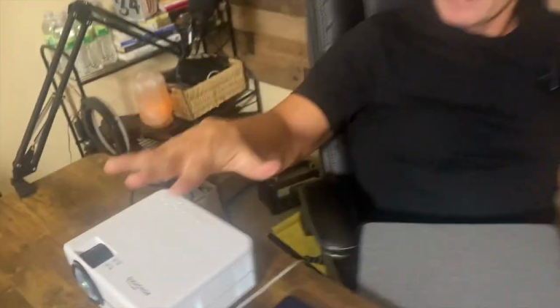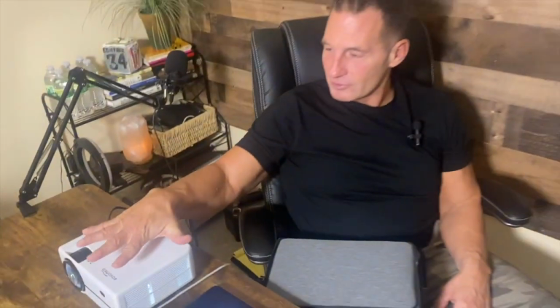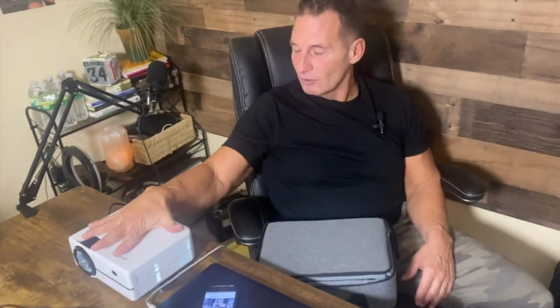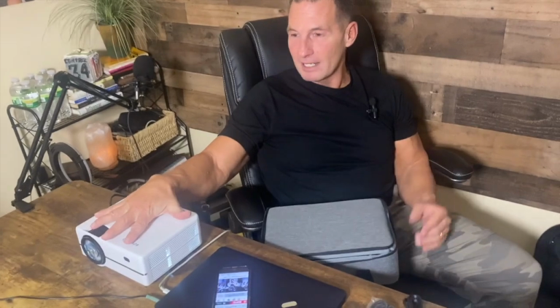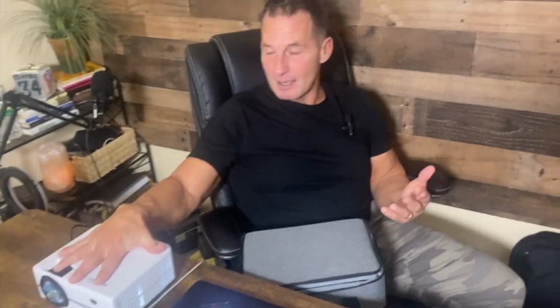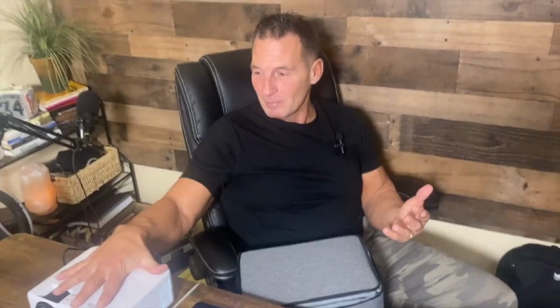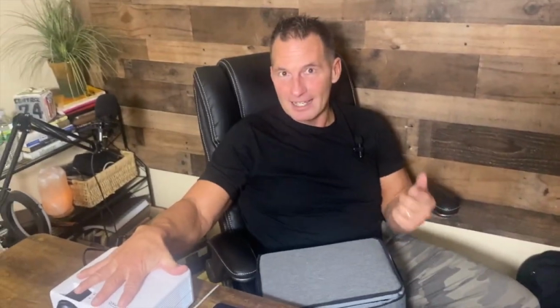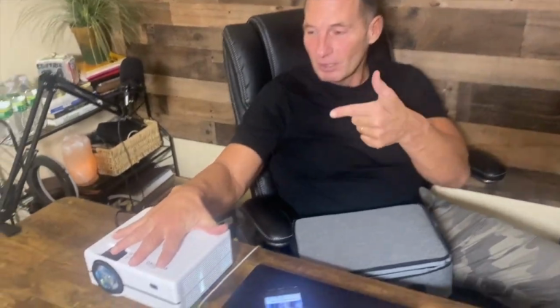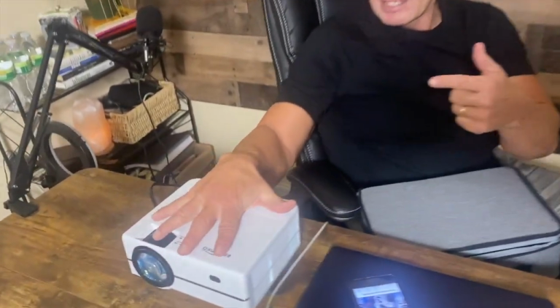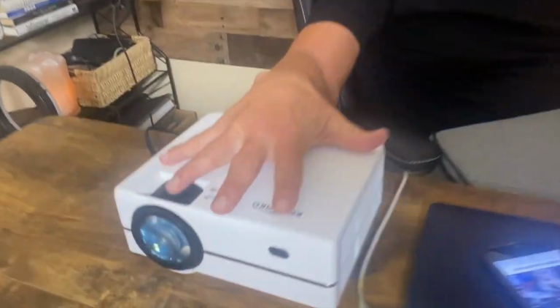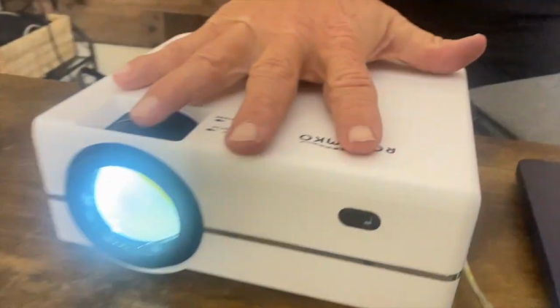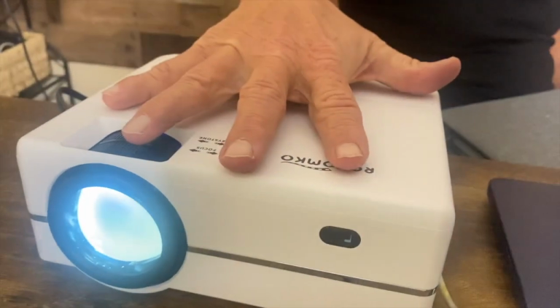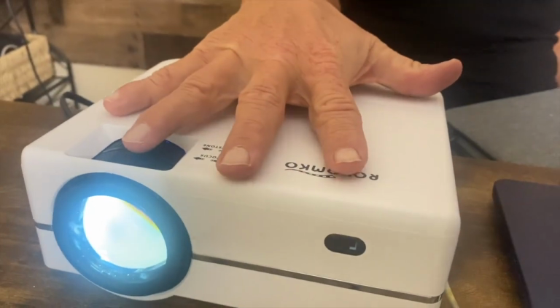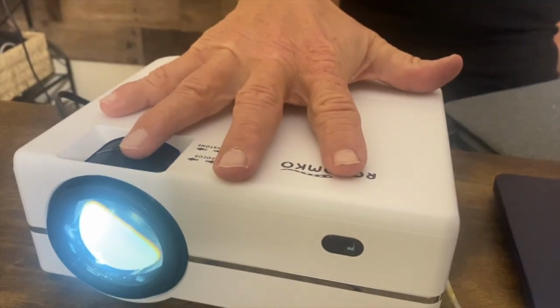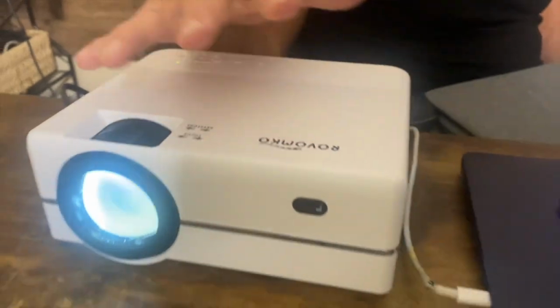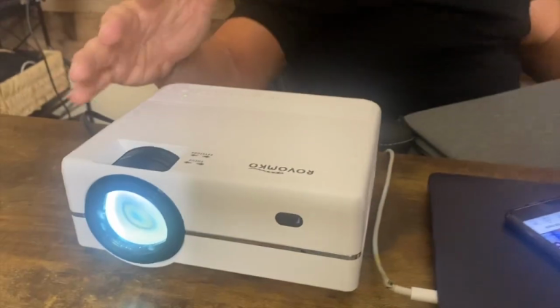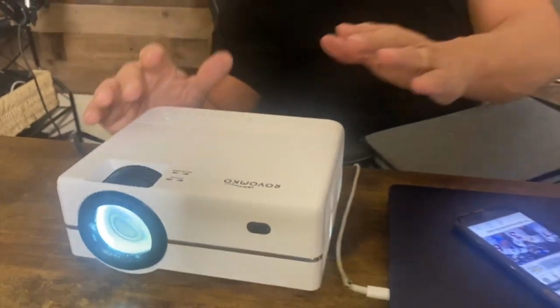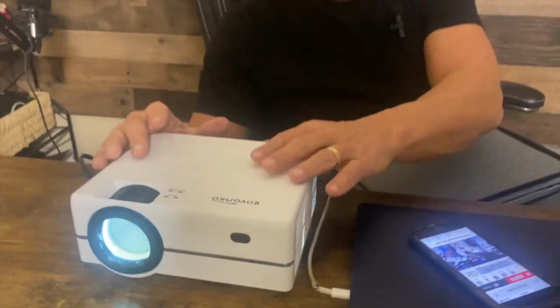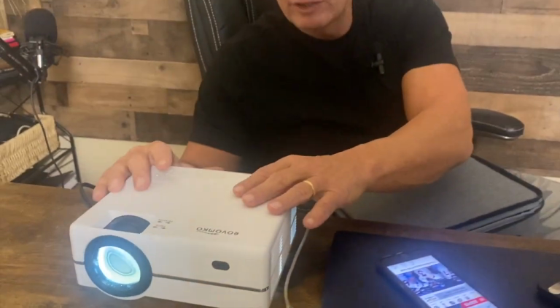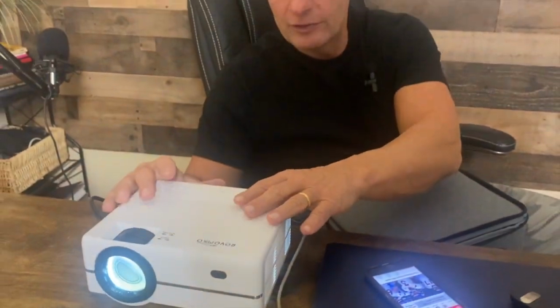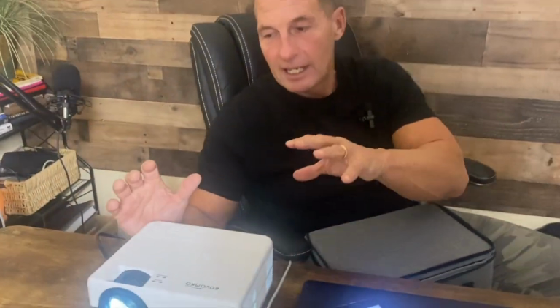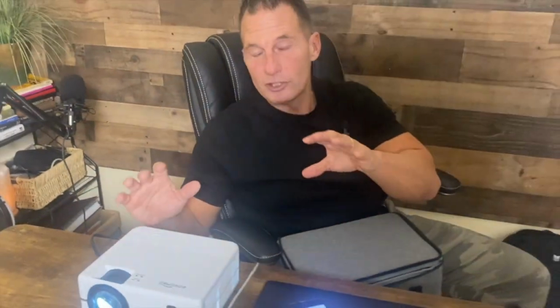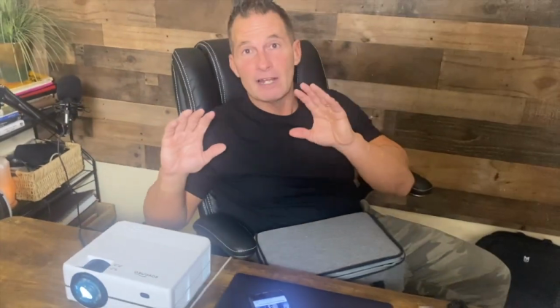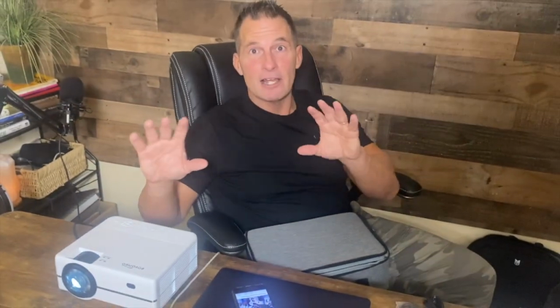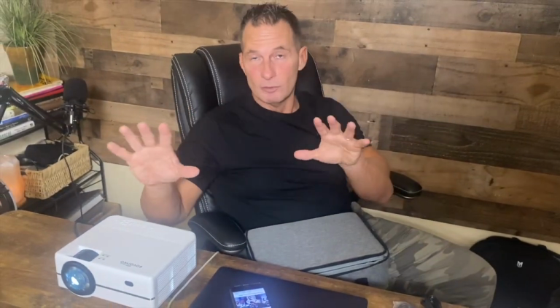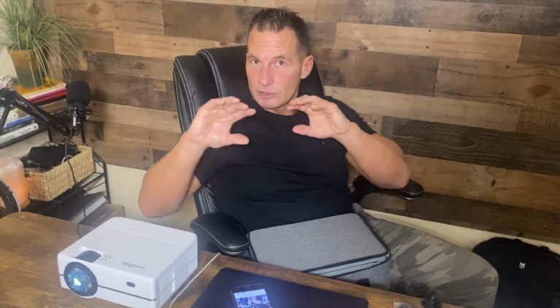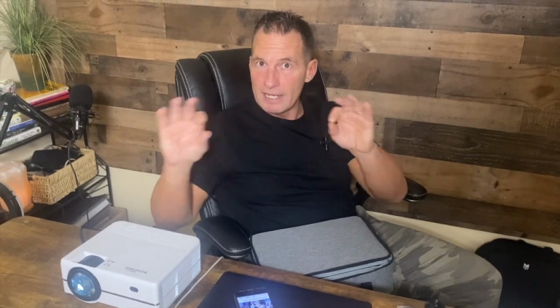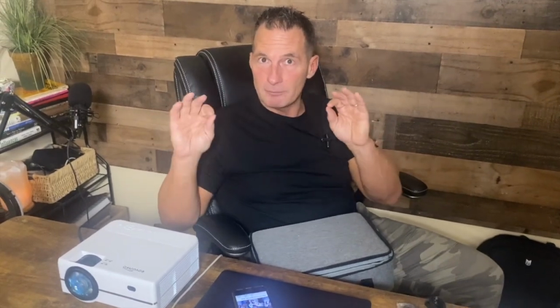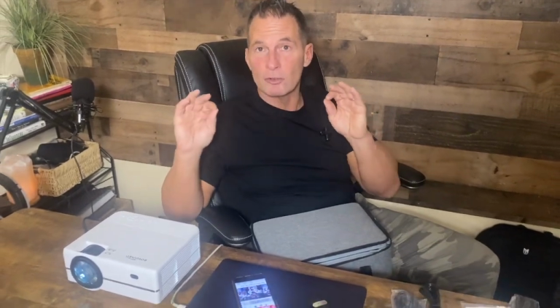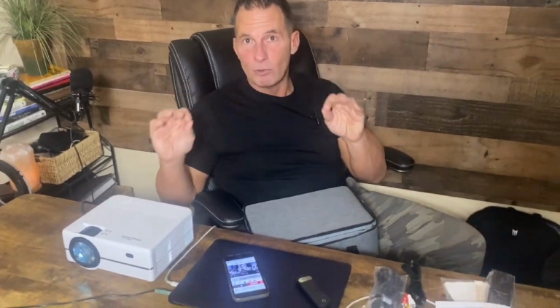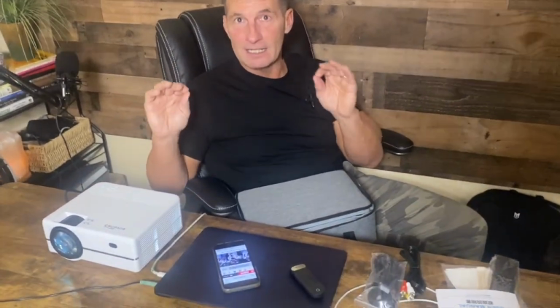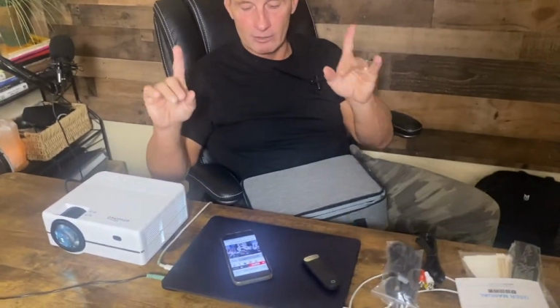One, it is small. This is my hand — I'm not a very big guy, but look at that. It's literally just a little bigger than my palm, but because of the quality of this, it pushes out a lot of lumens, which is what makes a picture bright and clear.